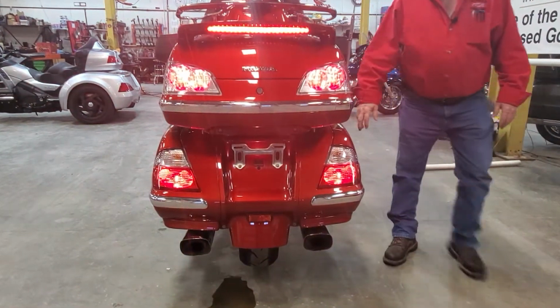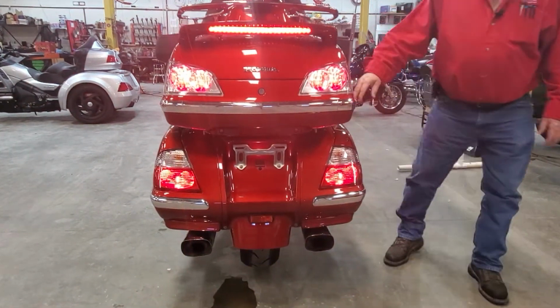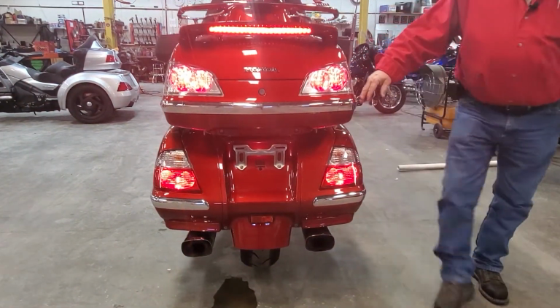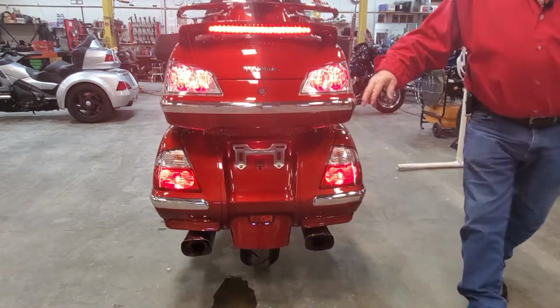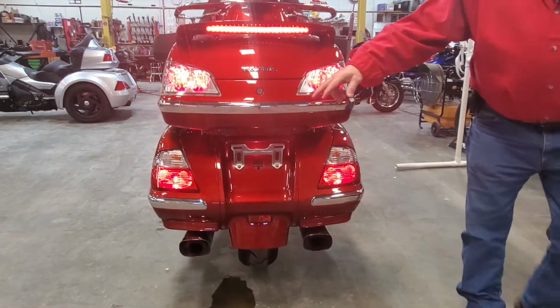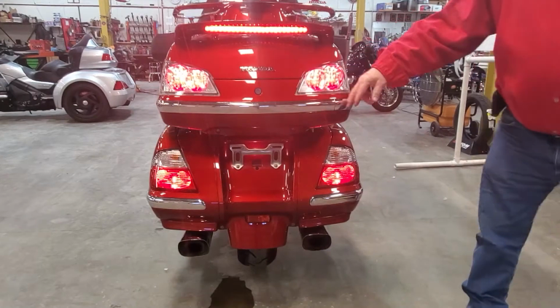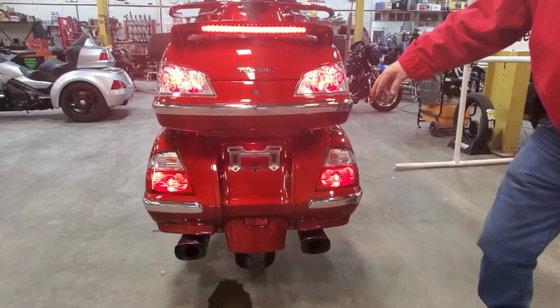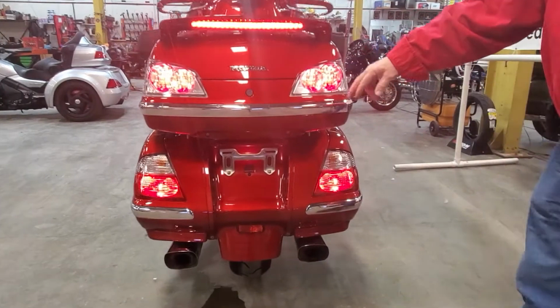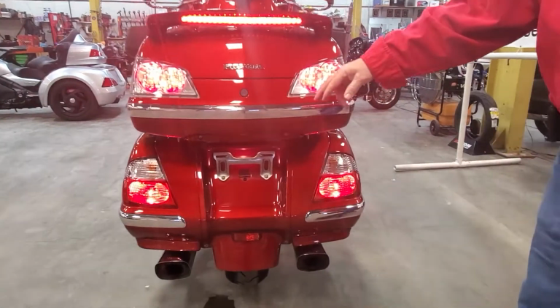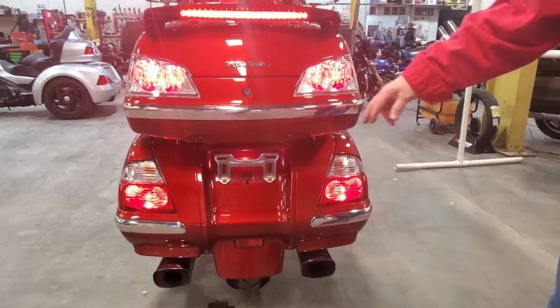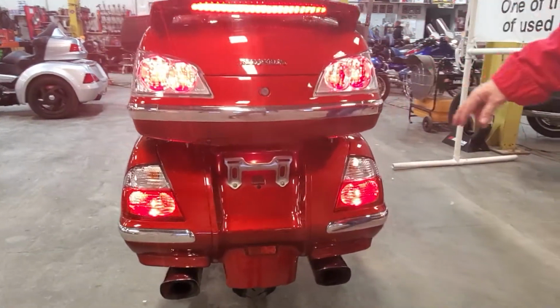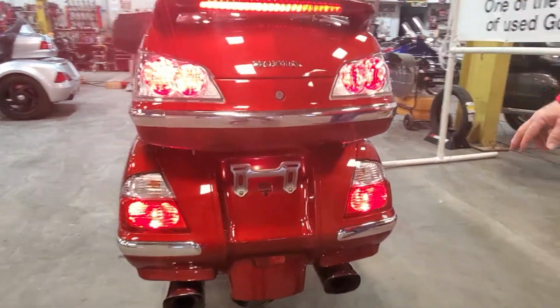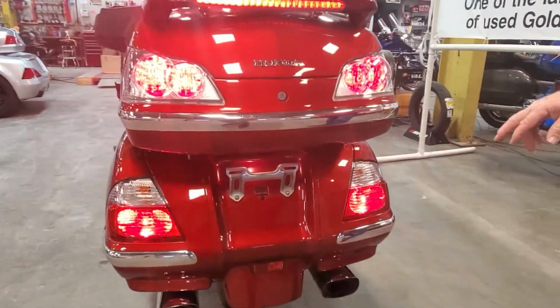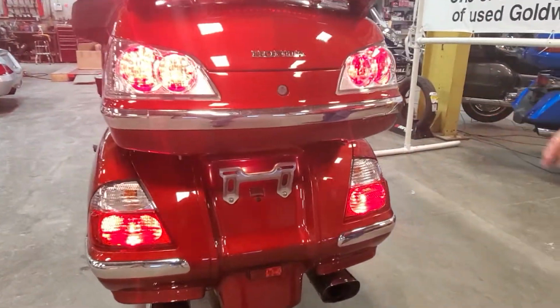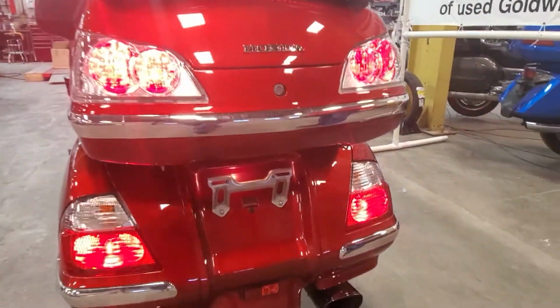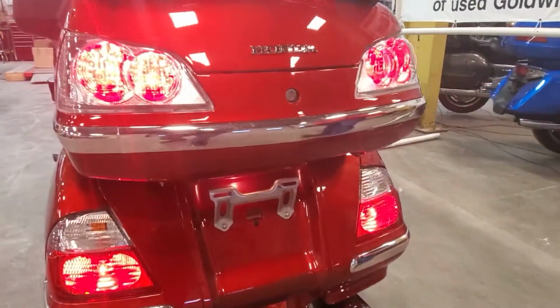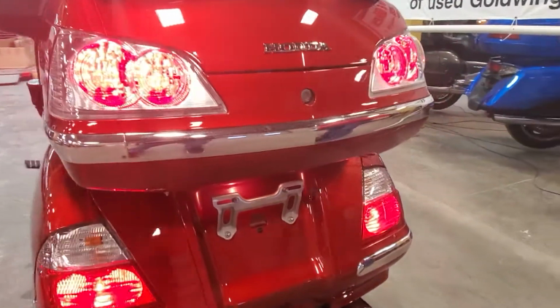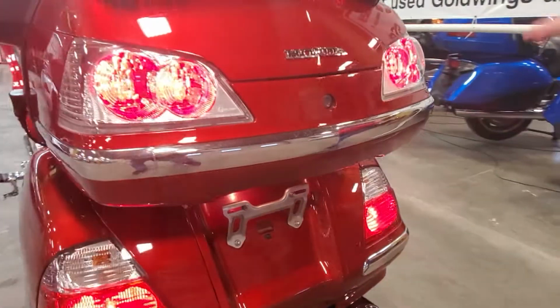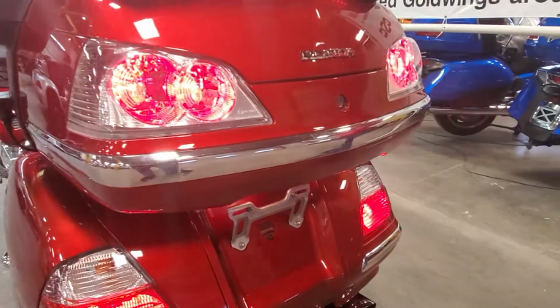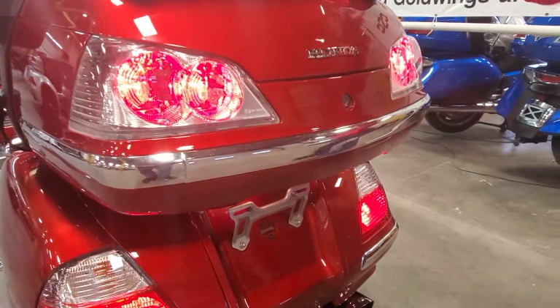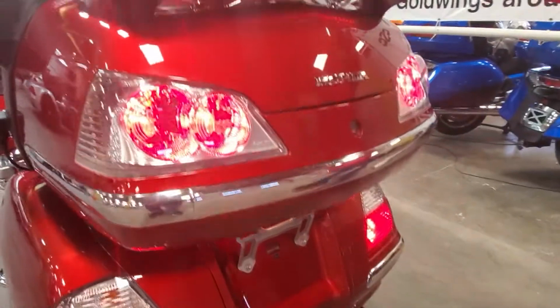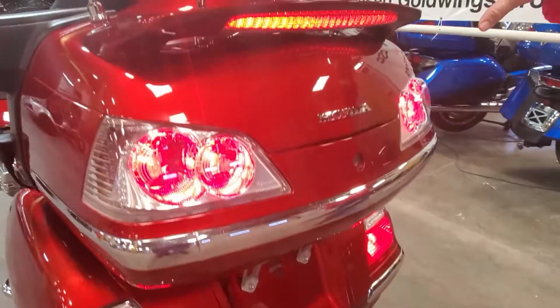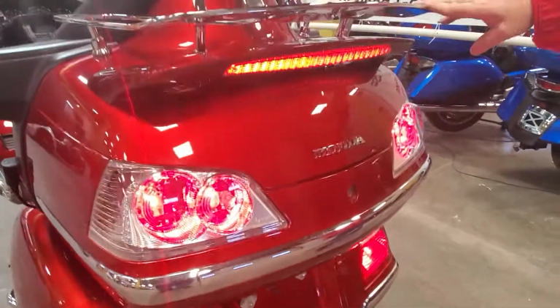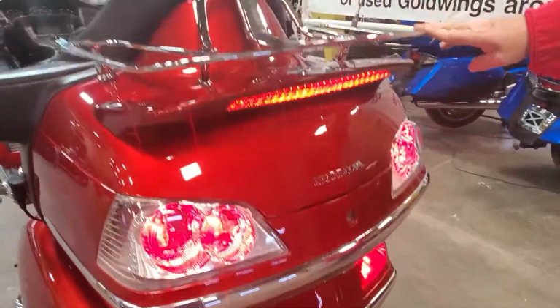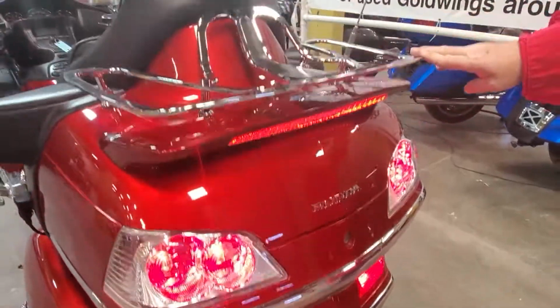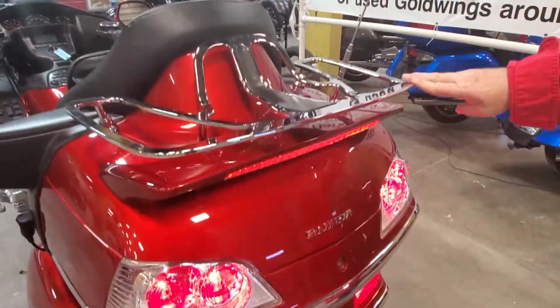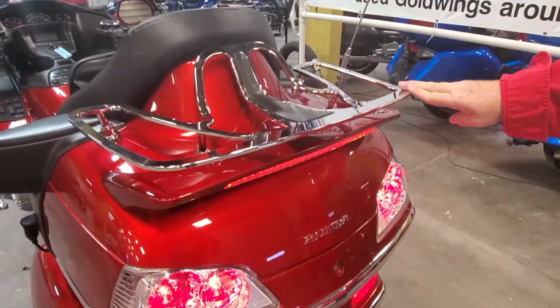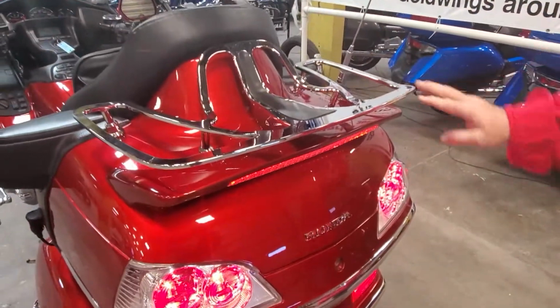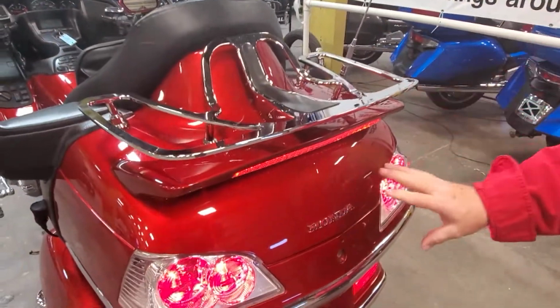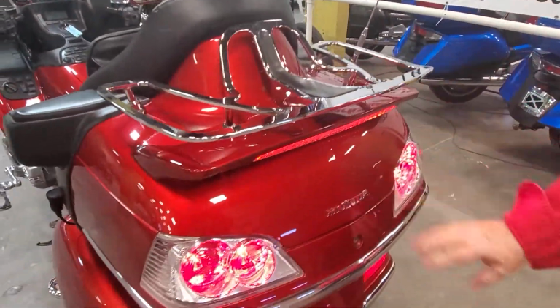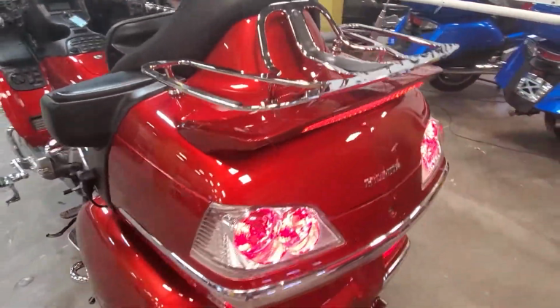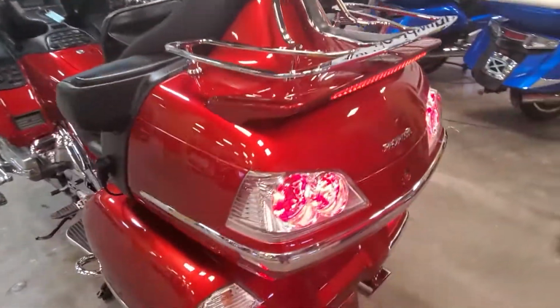They've added chrome trim around the trunk and around the bags back there. Got the nice Karaoke luggage rack and a nice deep red paint.